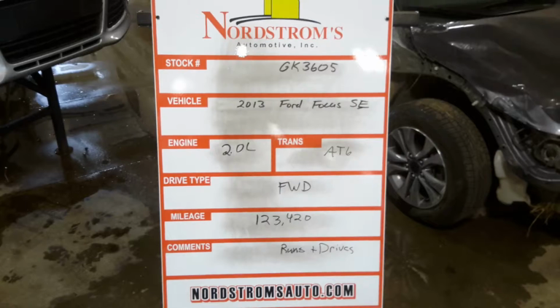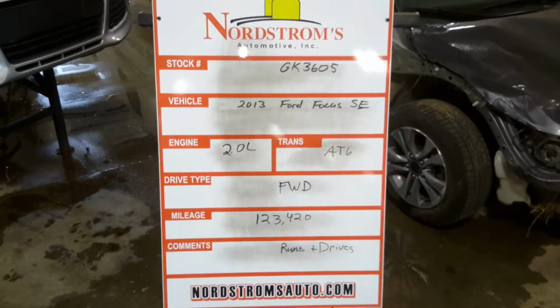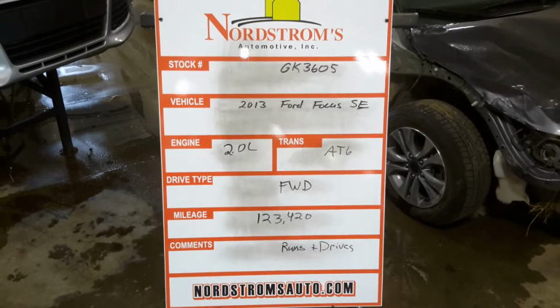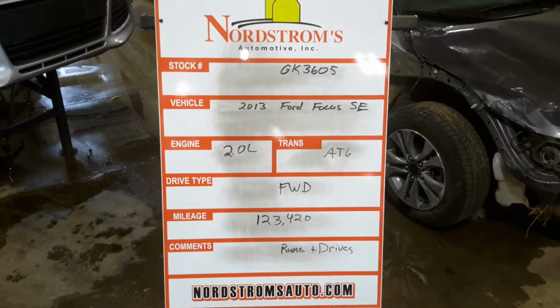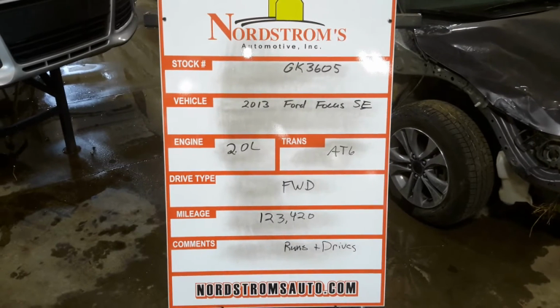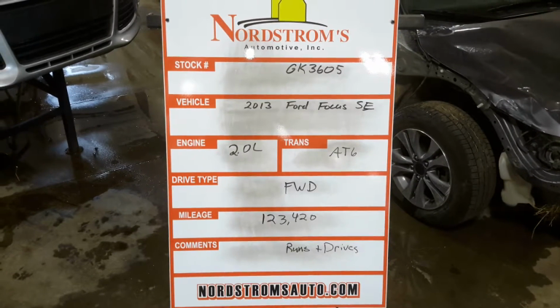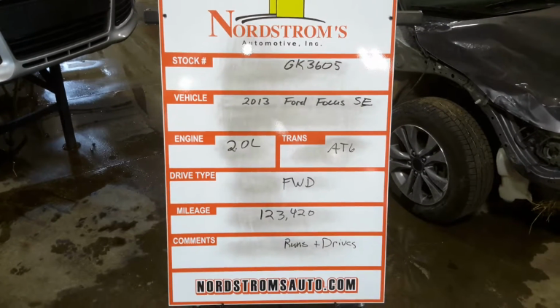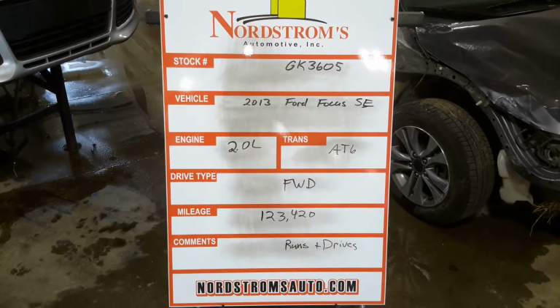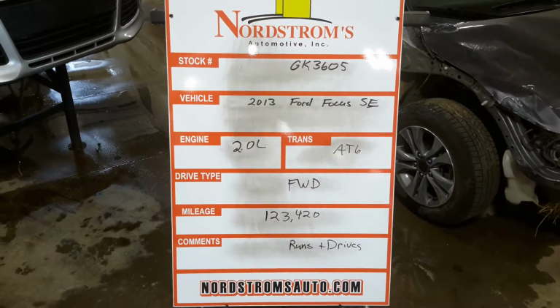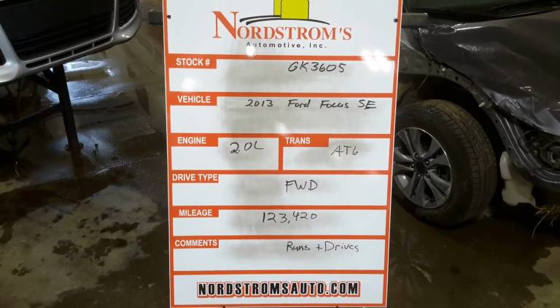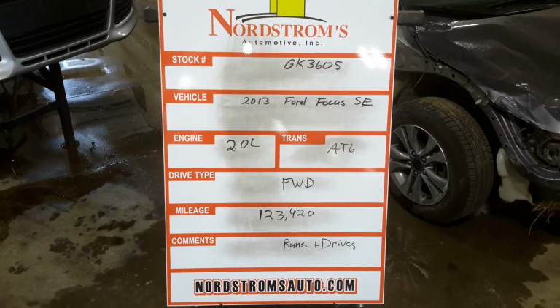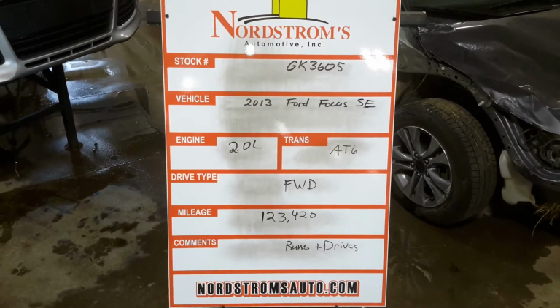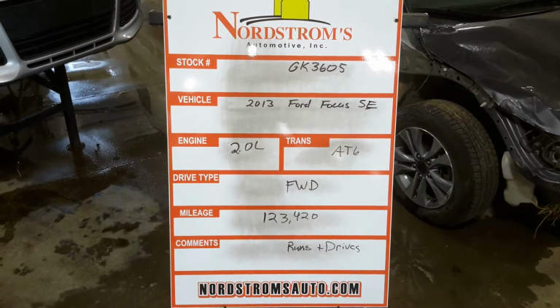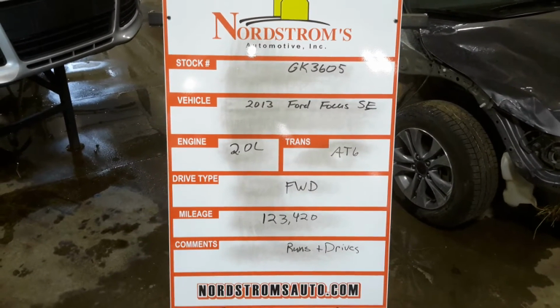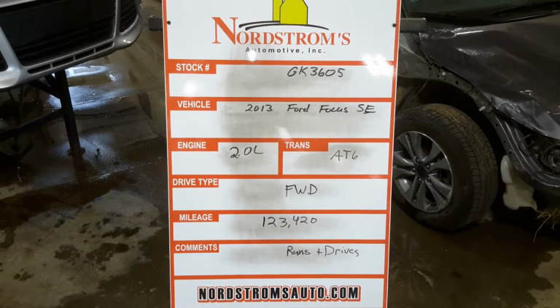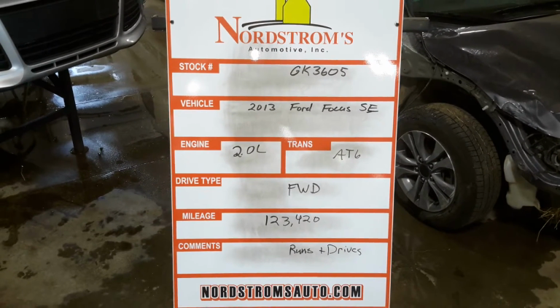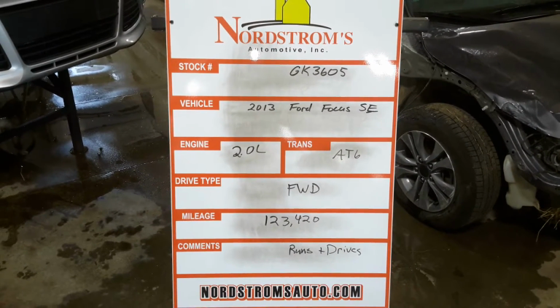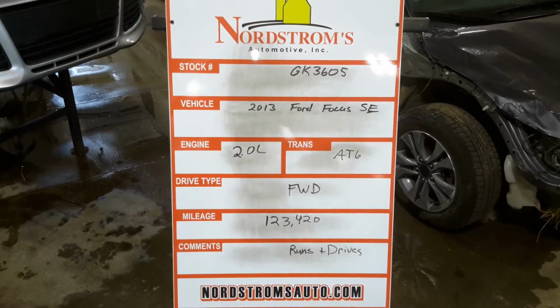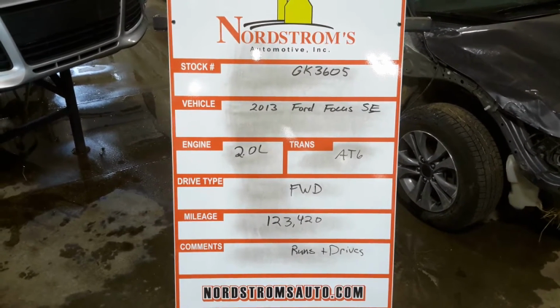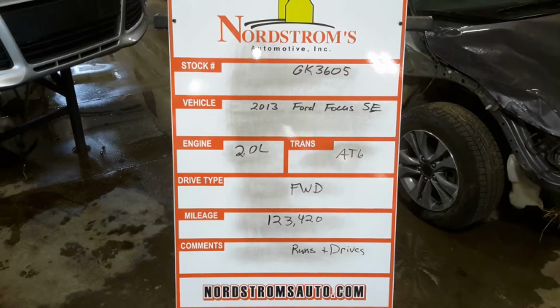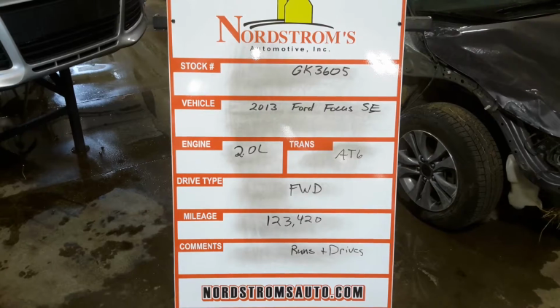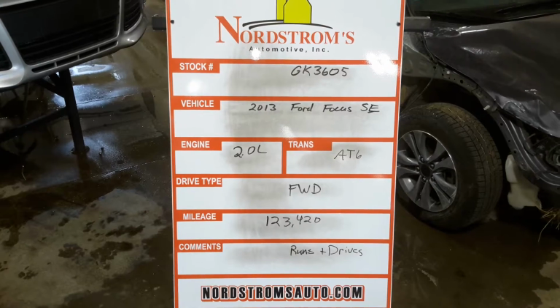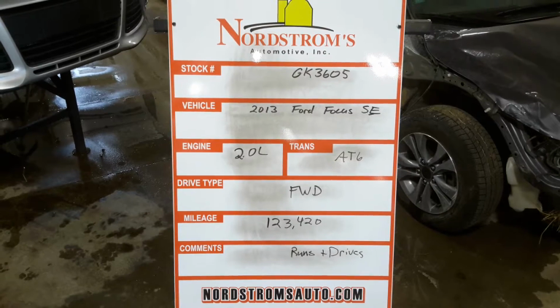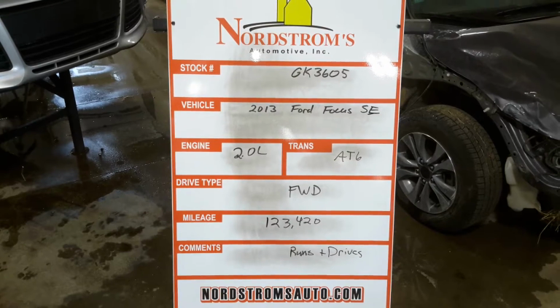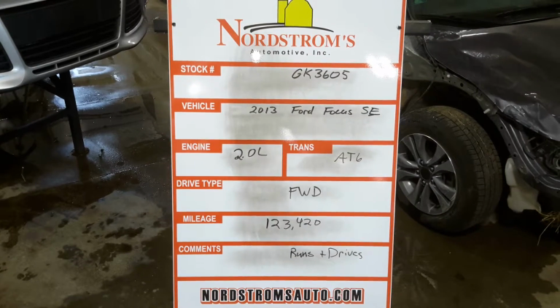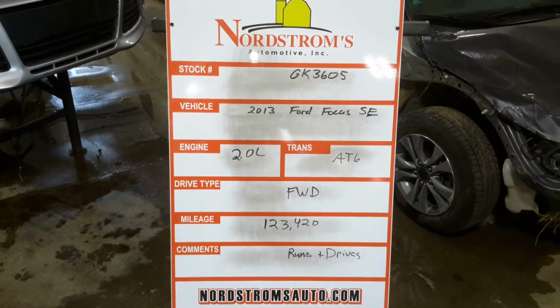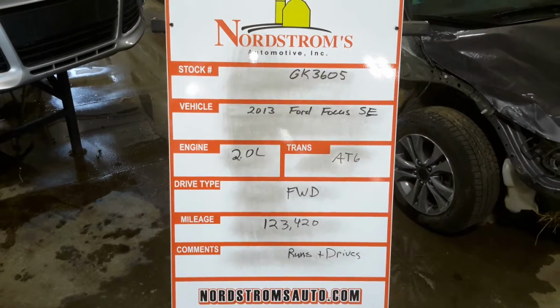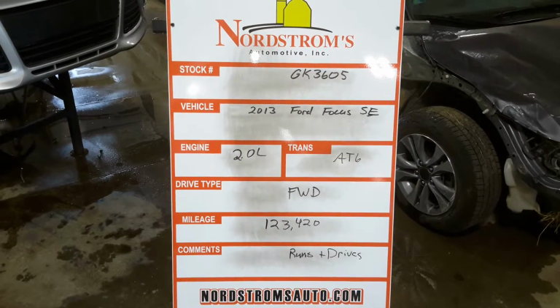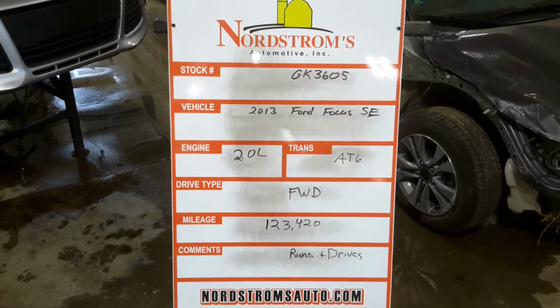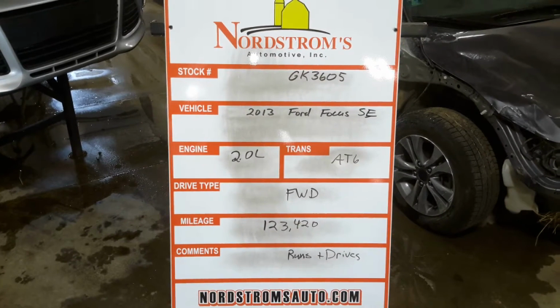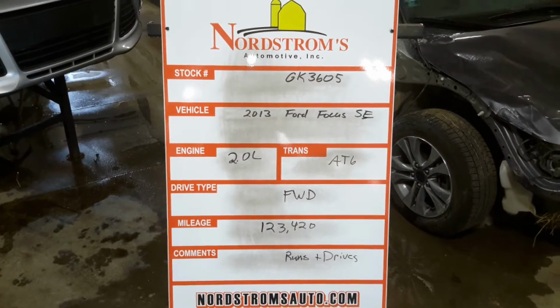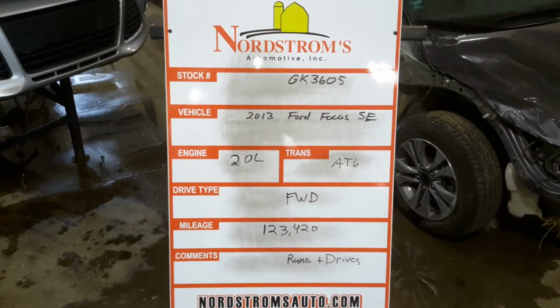Black number GK3605, 2013 Ford Focus SE, 2.0 liter, automatic six-speed, front wheel drive with 123,420 miles.